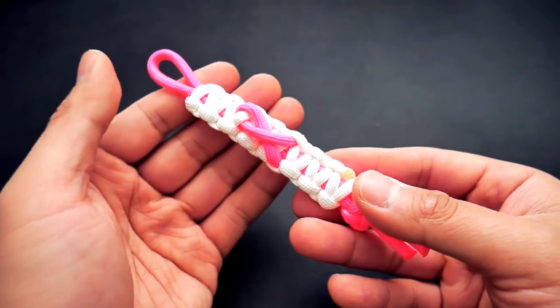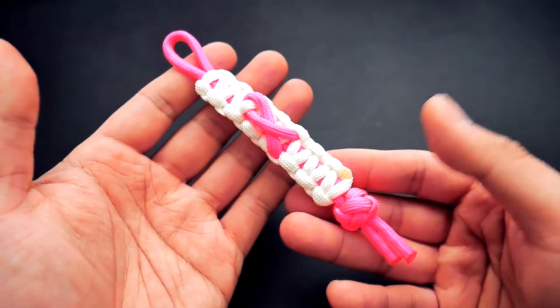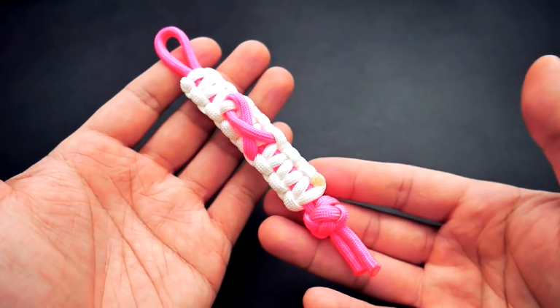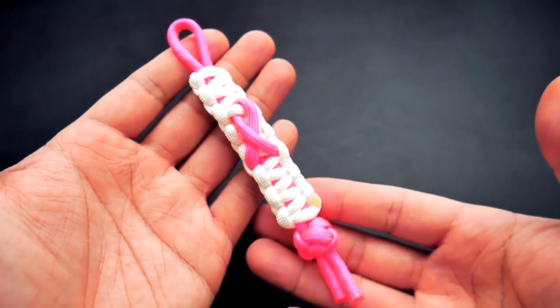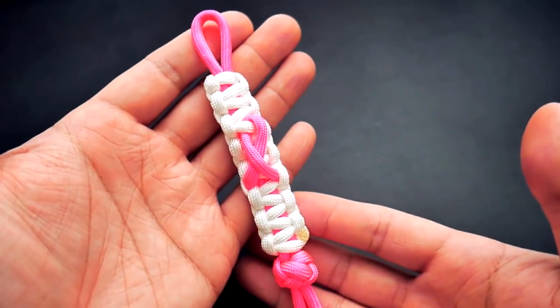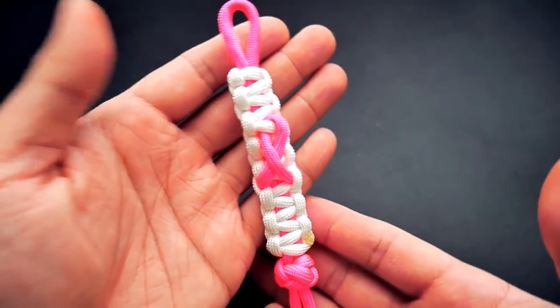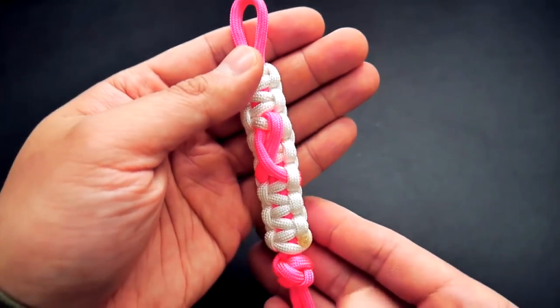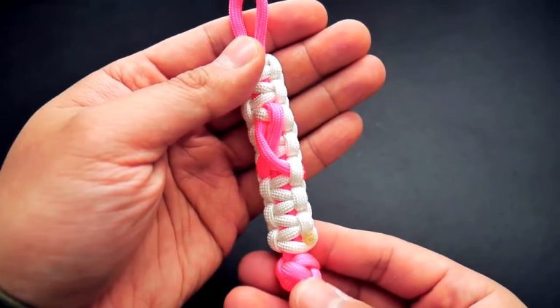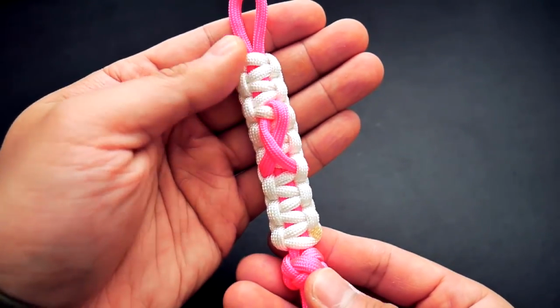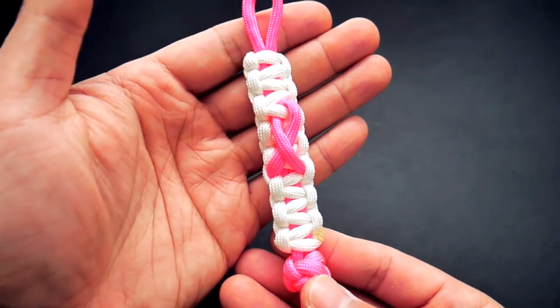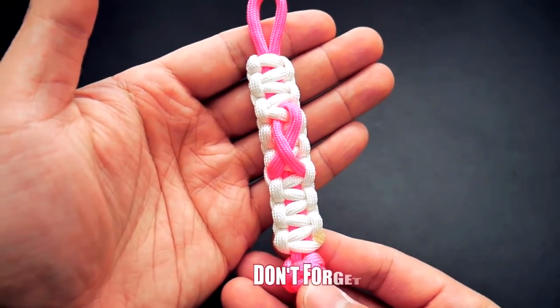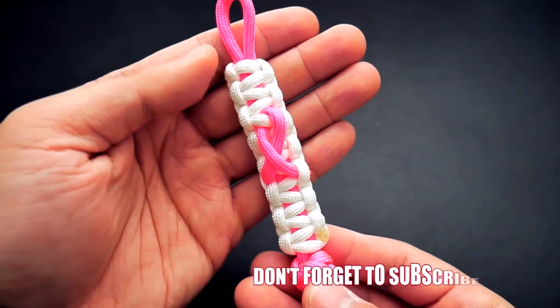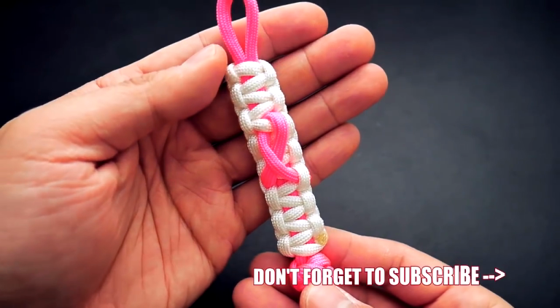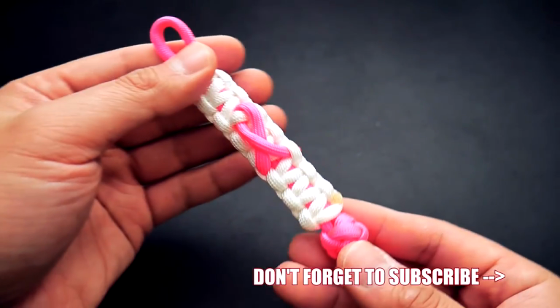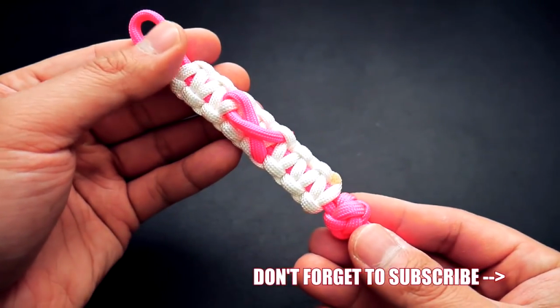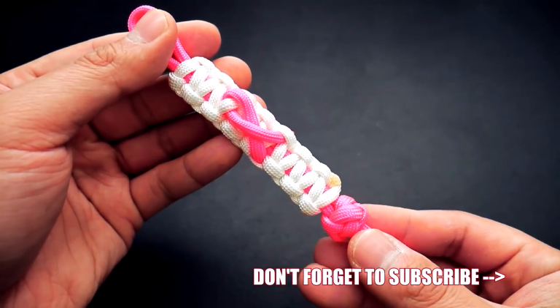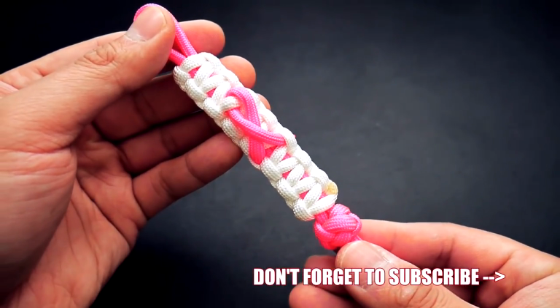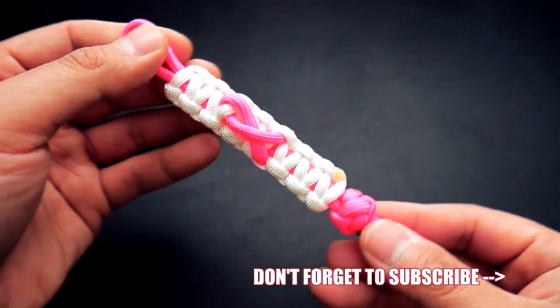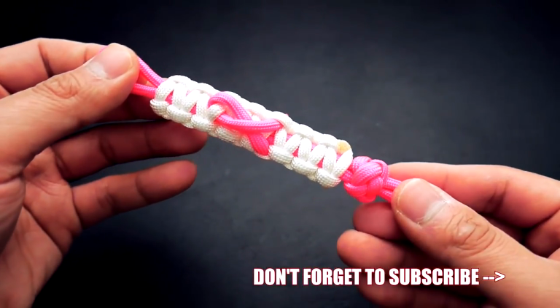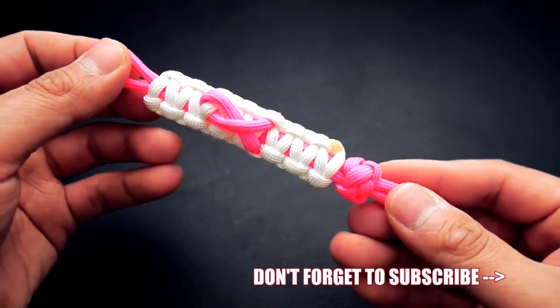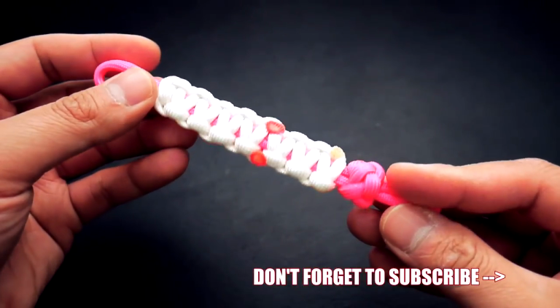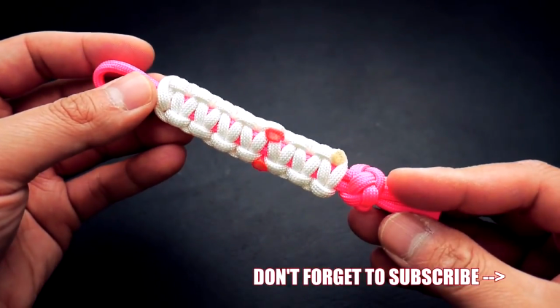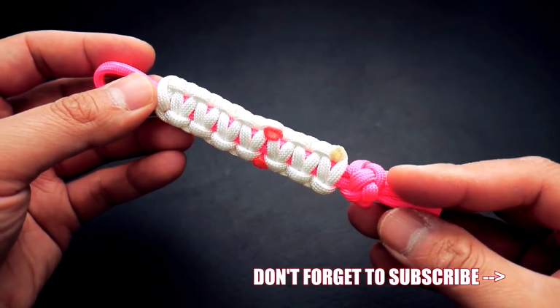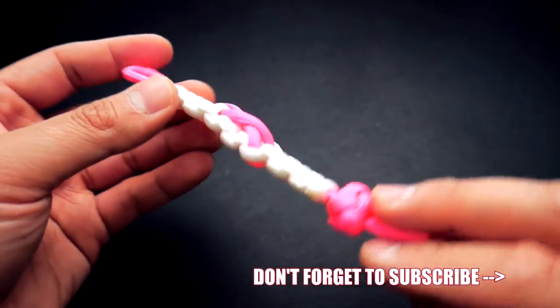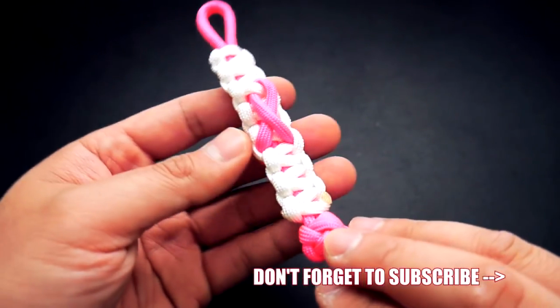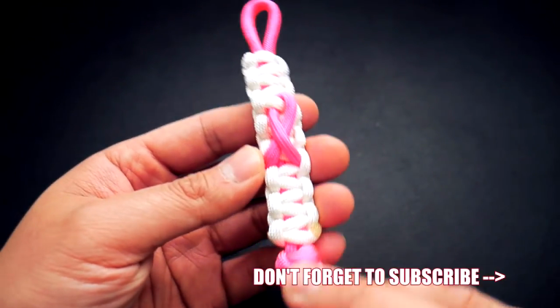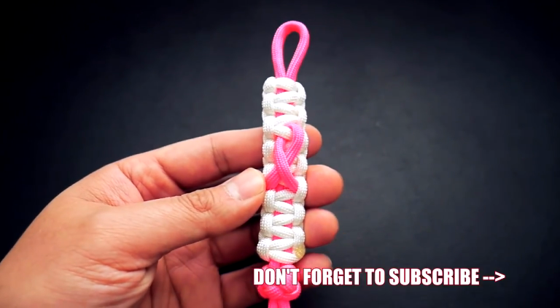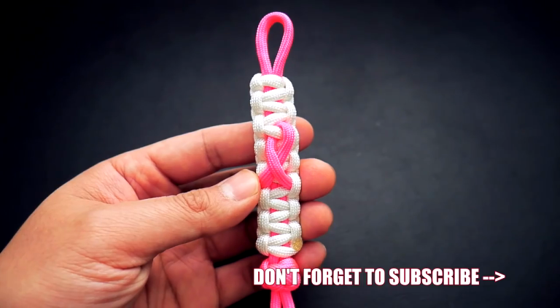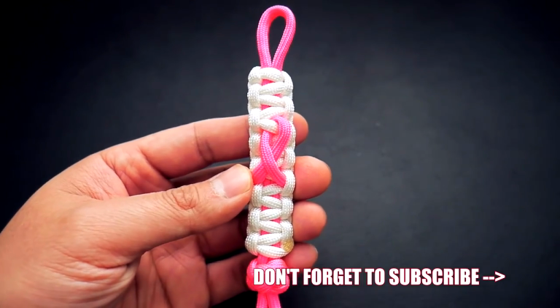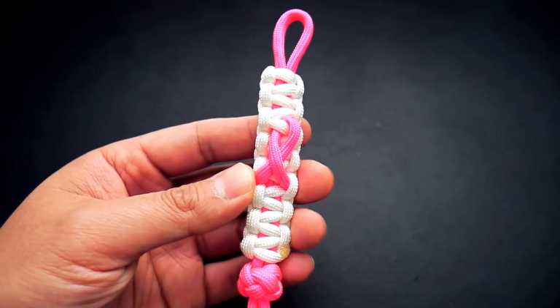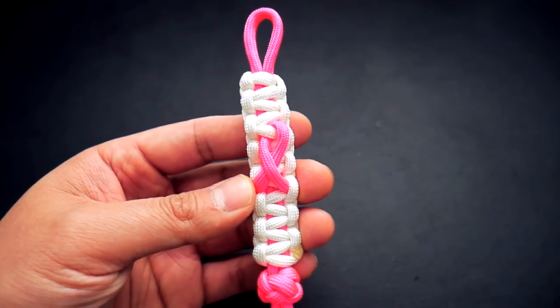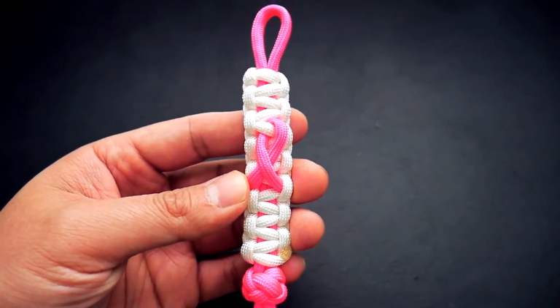I hope it will help anyone out there who wants to make one of these. If you're looking for where to get paracord and all that good stuff, feel free to check out my links in the video down below. With that being said, let's get into the tutorial.